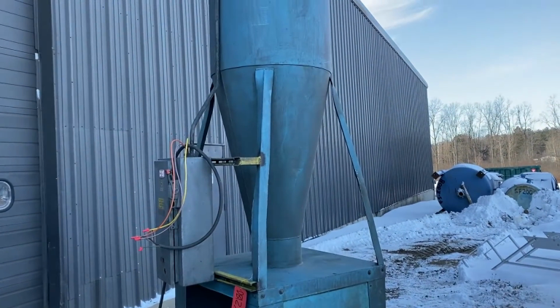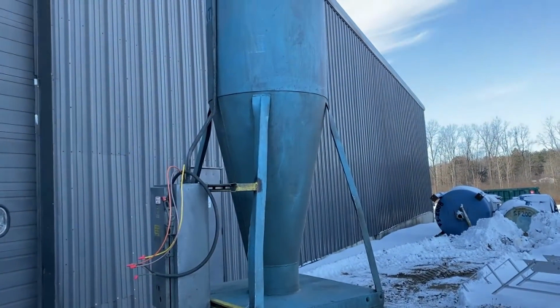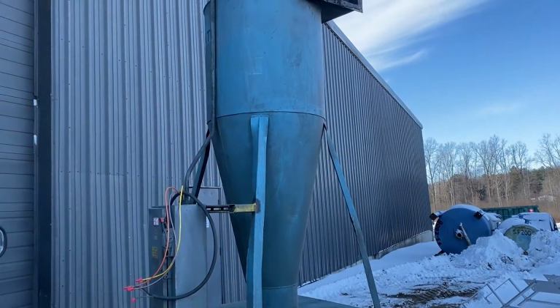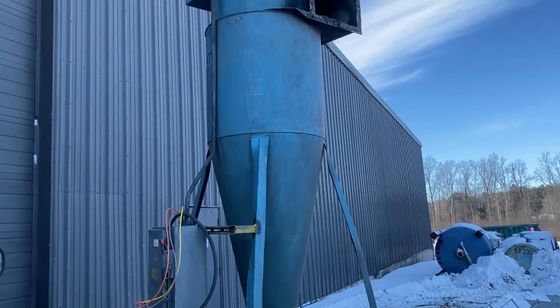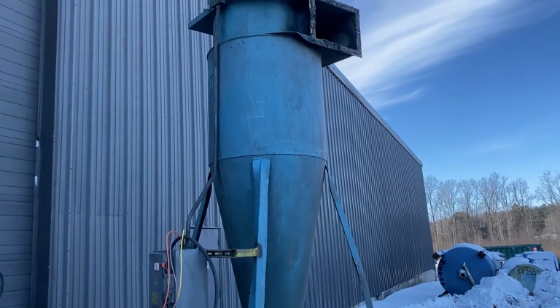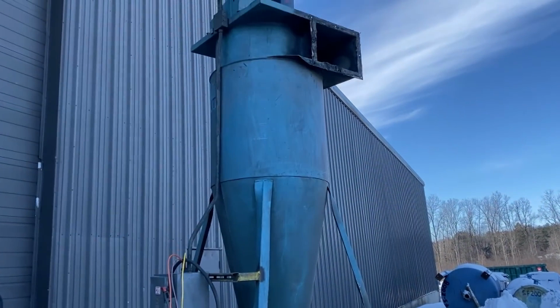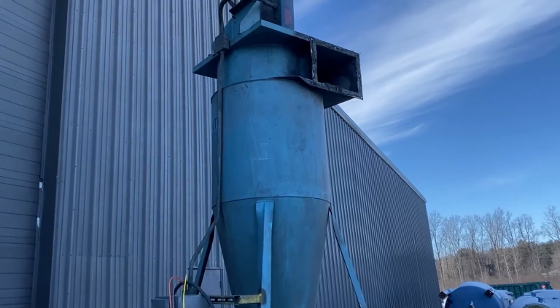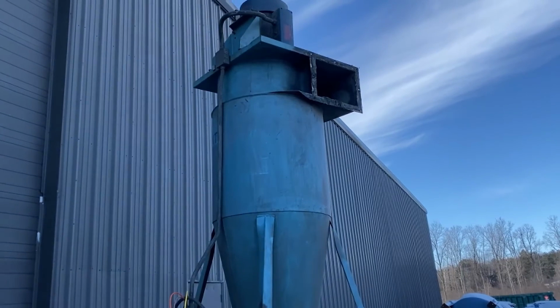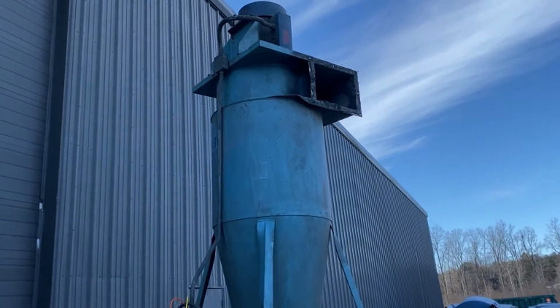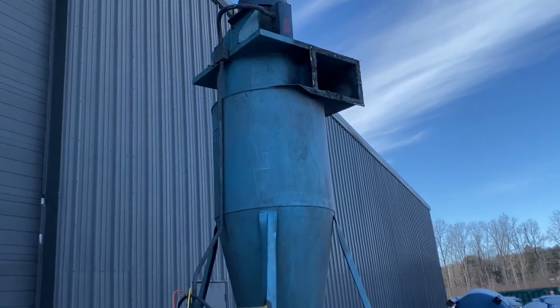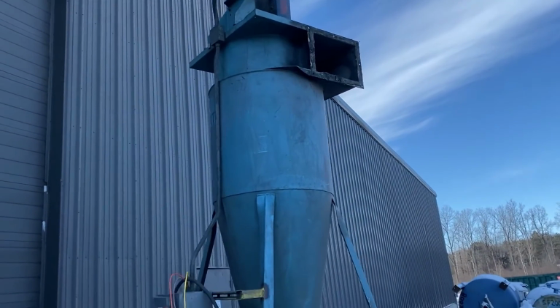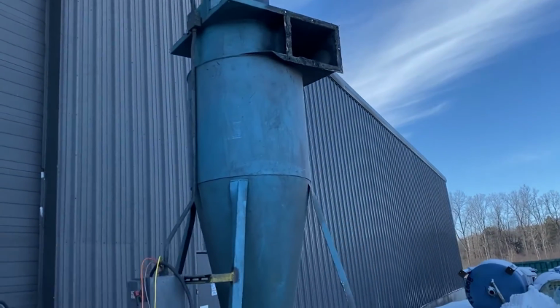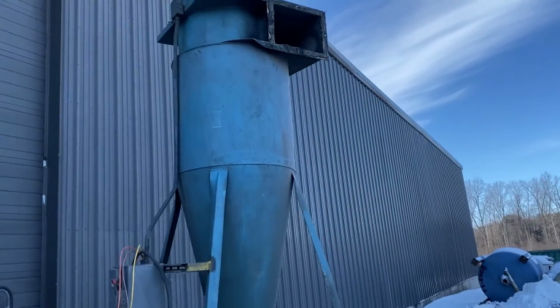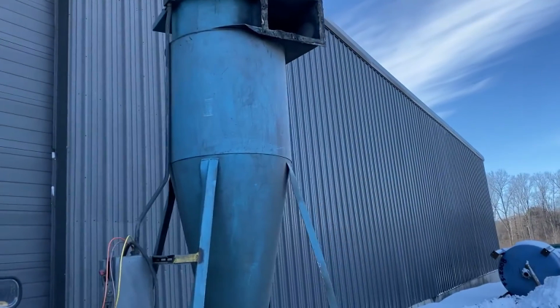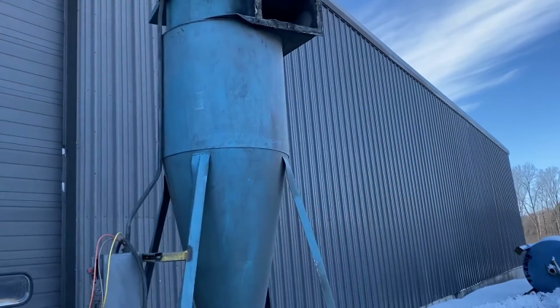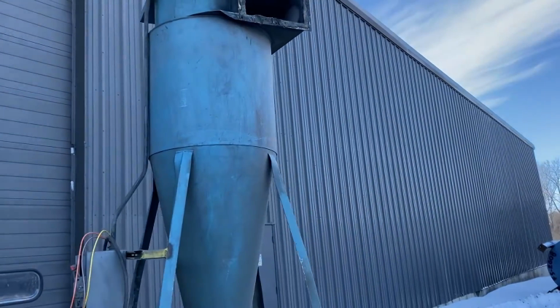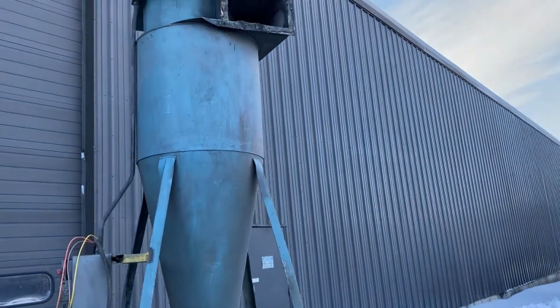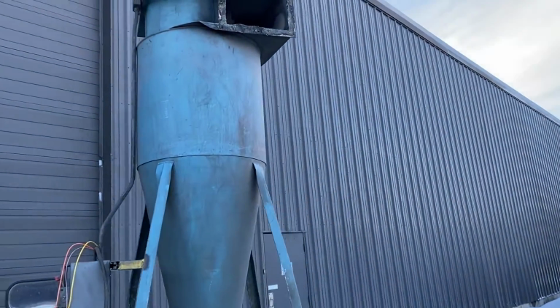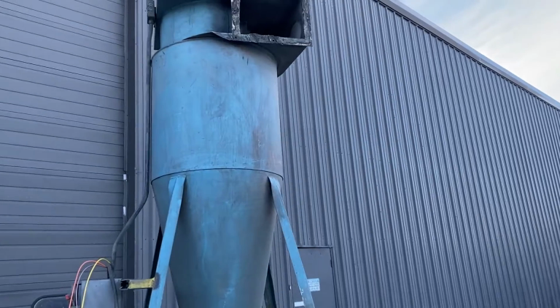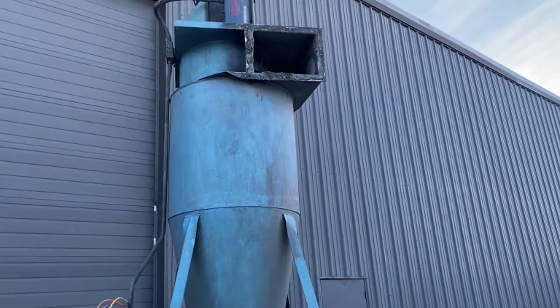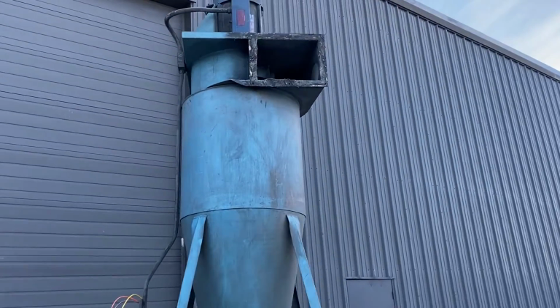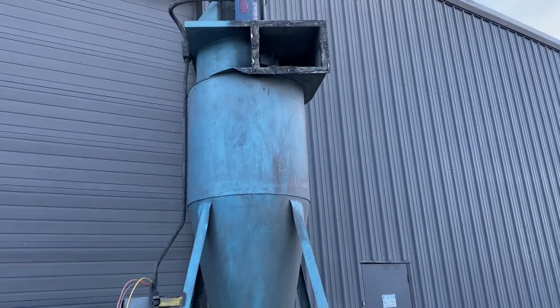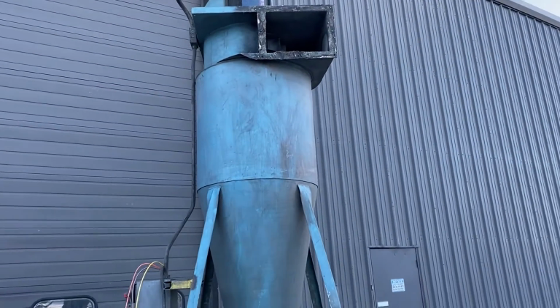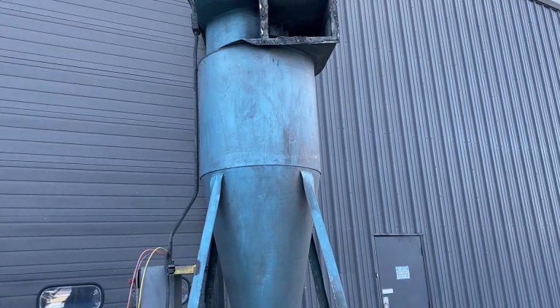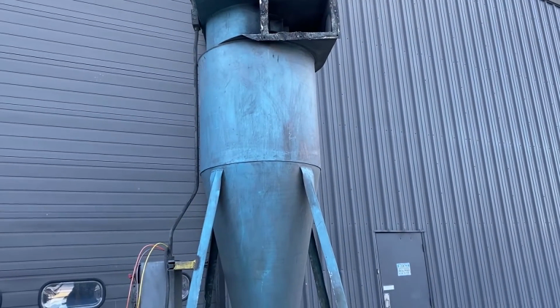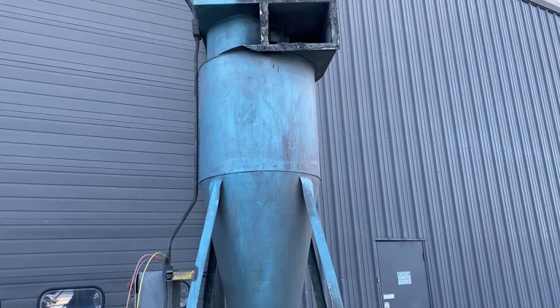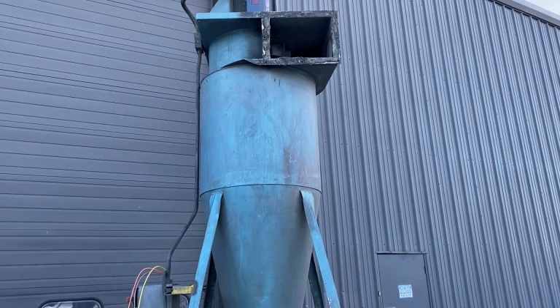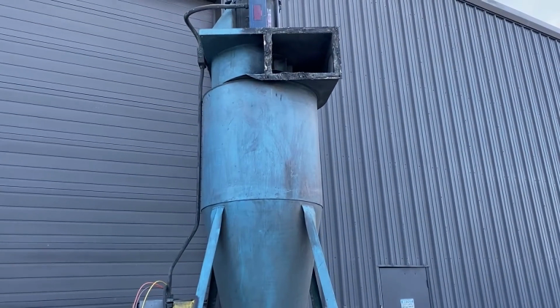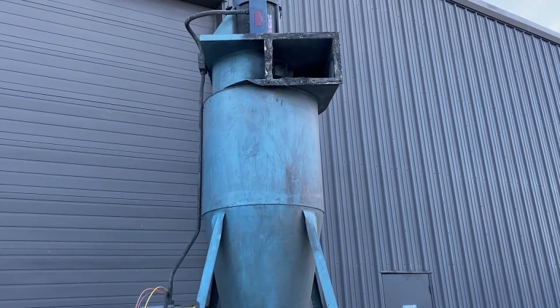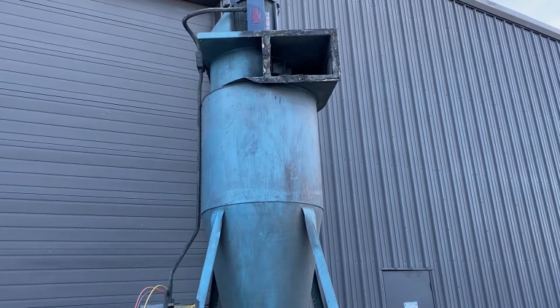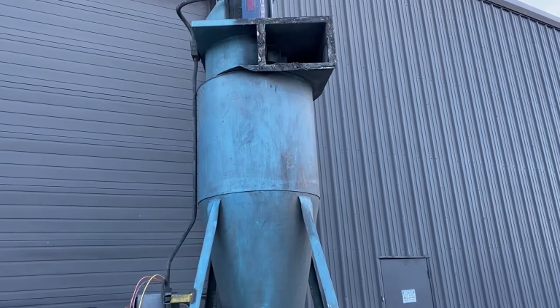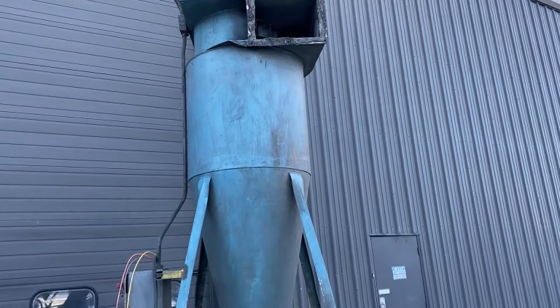Overall dimensions are 48 inches long by 48 inches wide by 154 inches high. It does have a 14 inch inlet. The outlet right there is 14 inch by 10 inch.